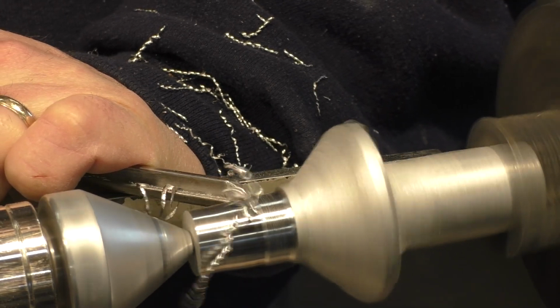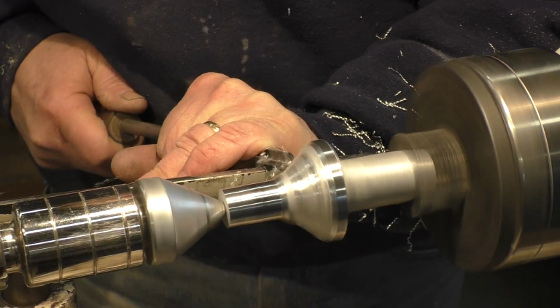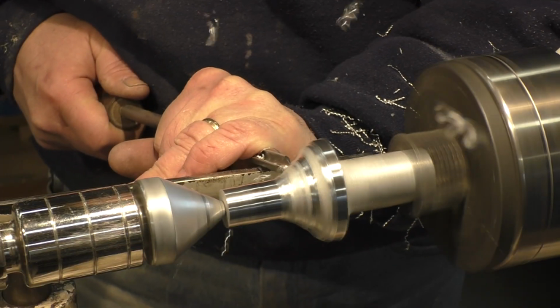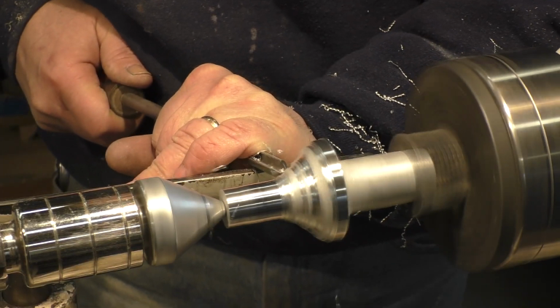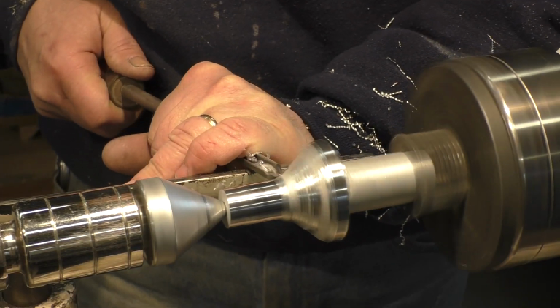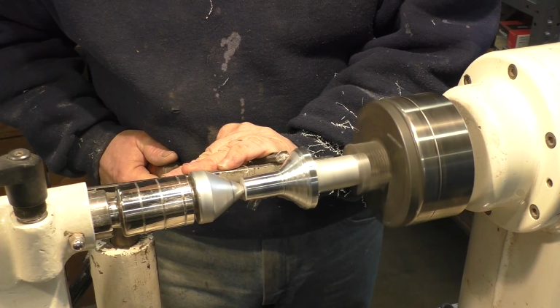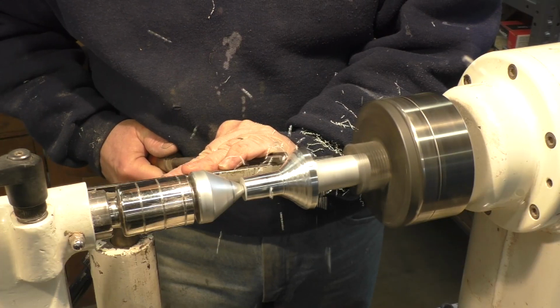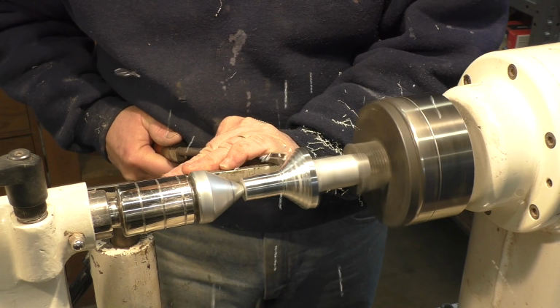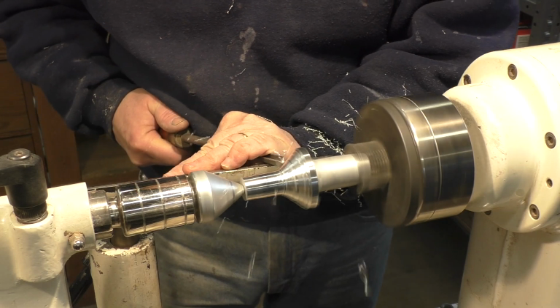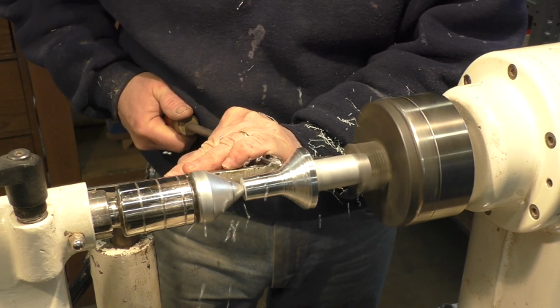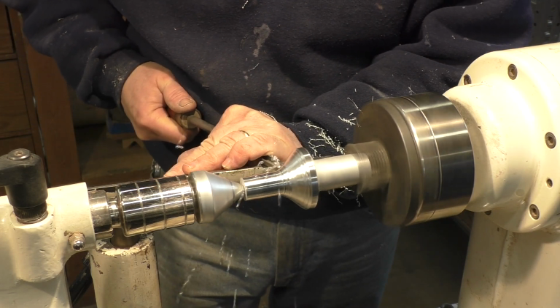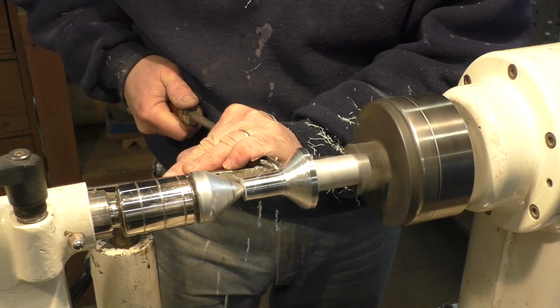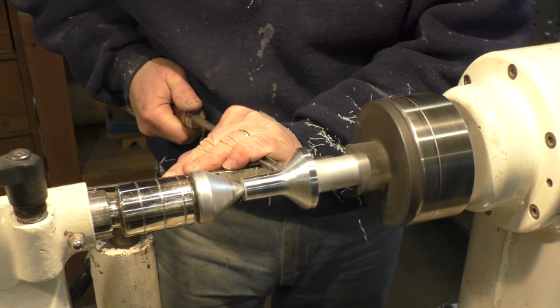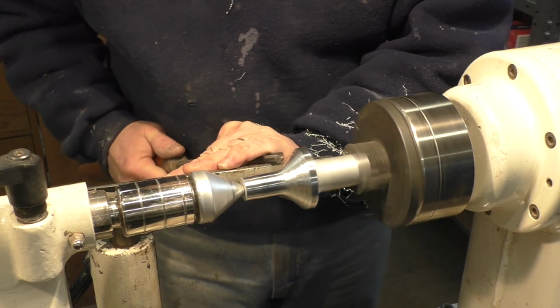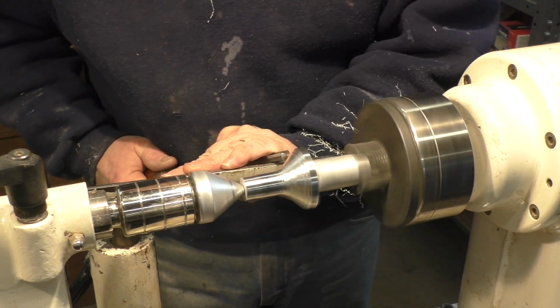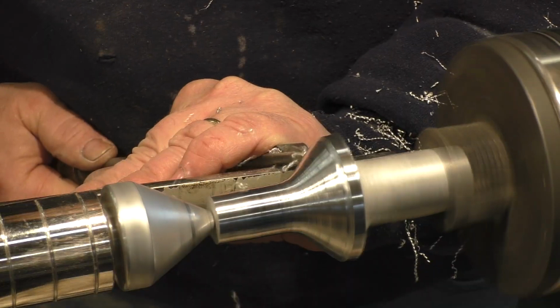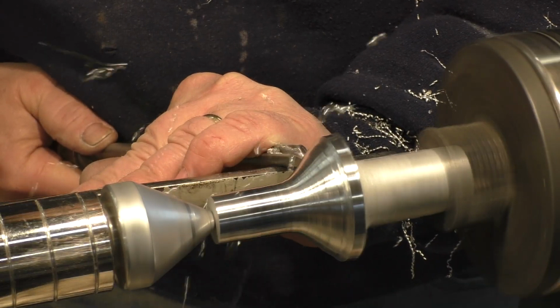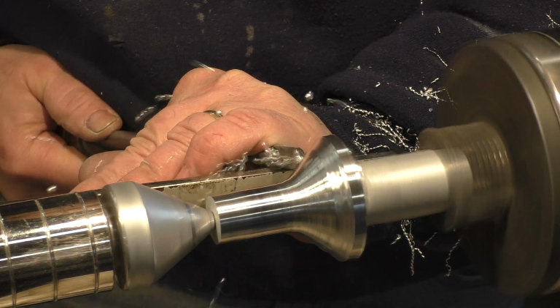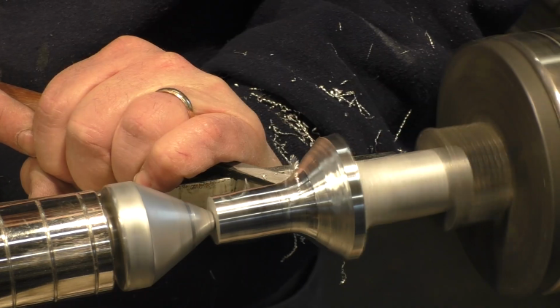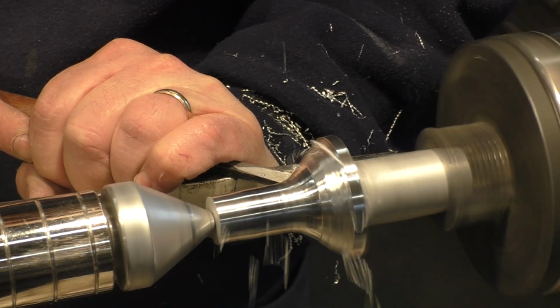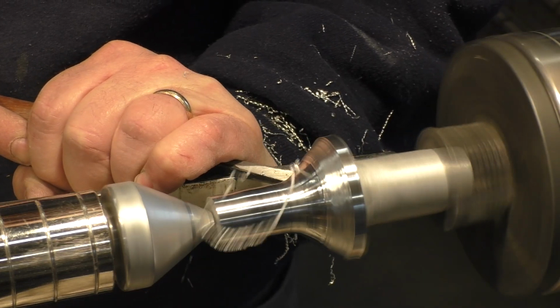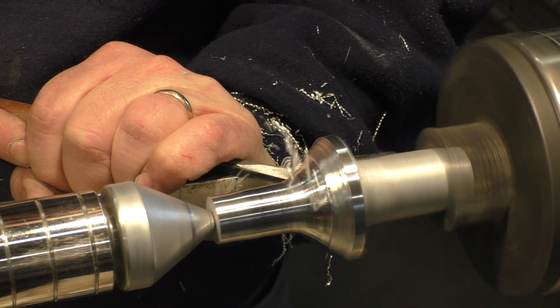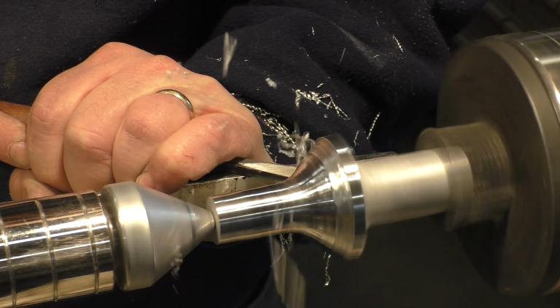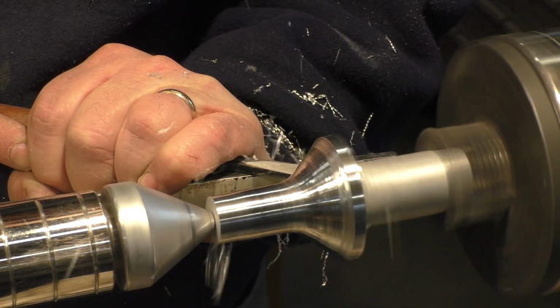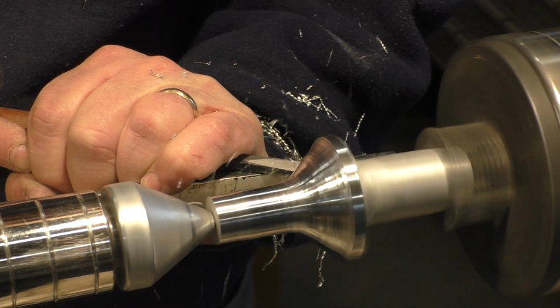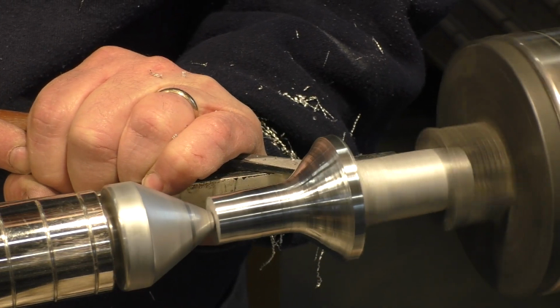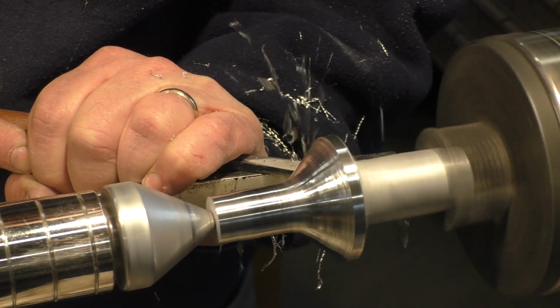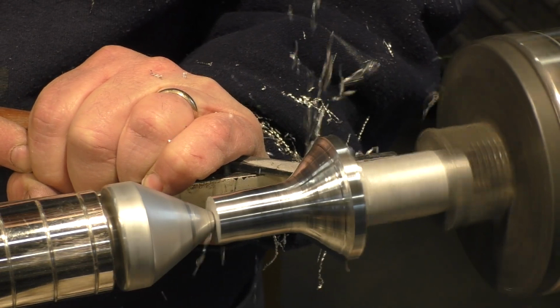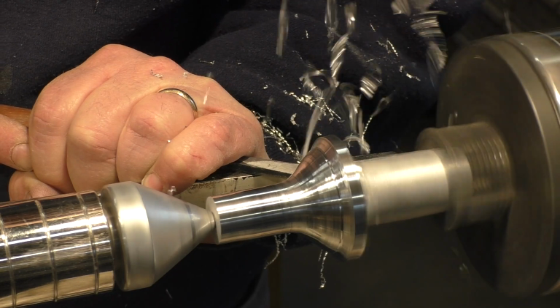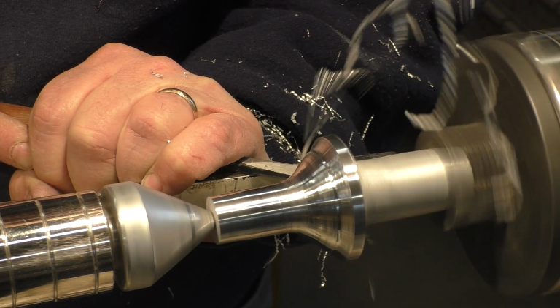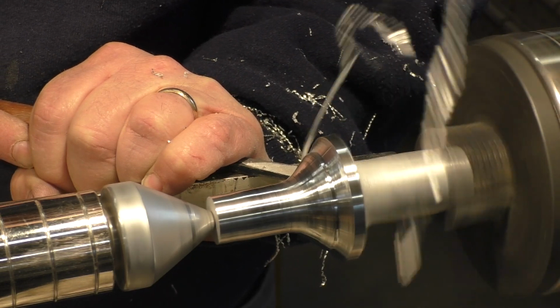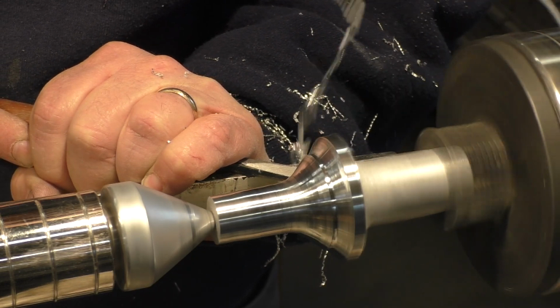The turning is done with standard woodworking tools — gouges and ordinary spindle turning tools — to get the desired shape.